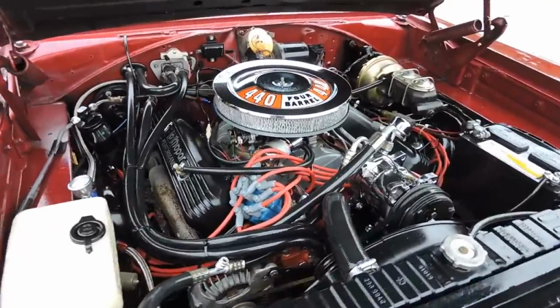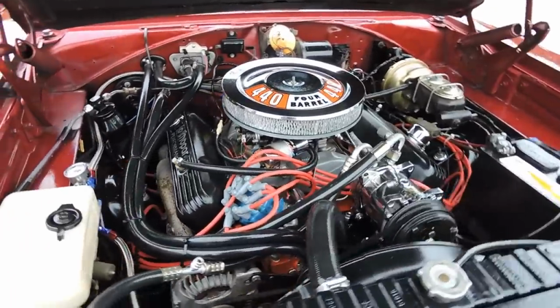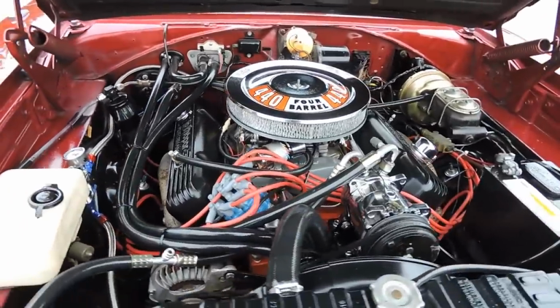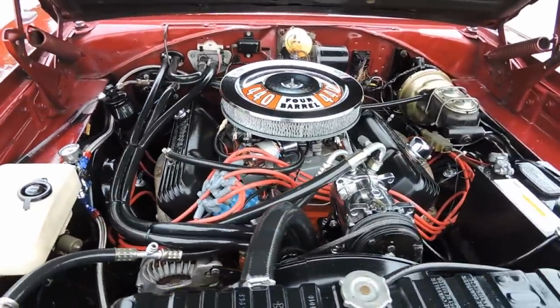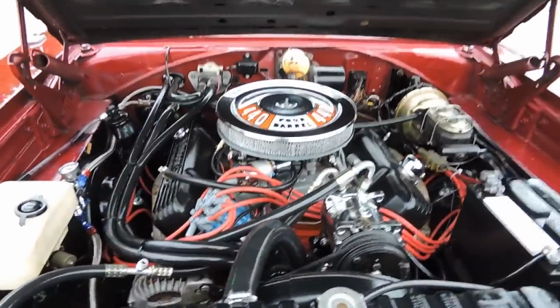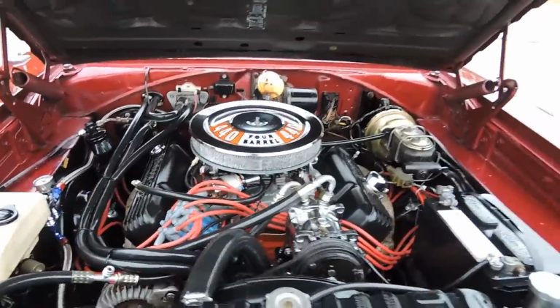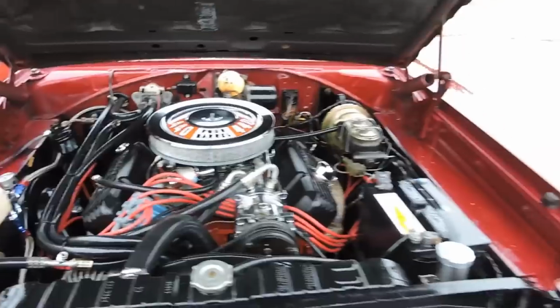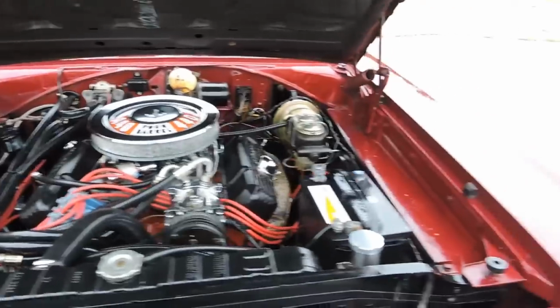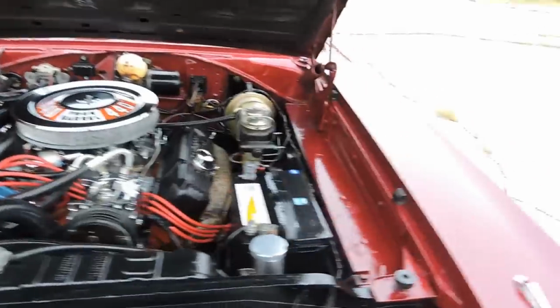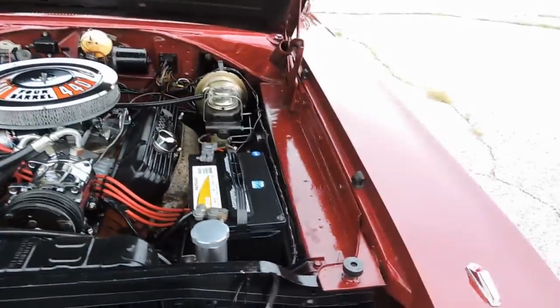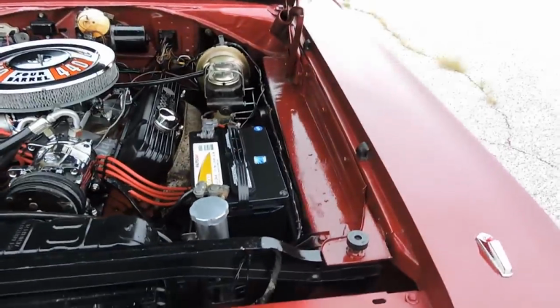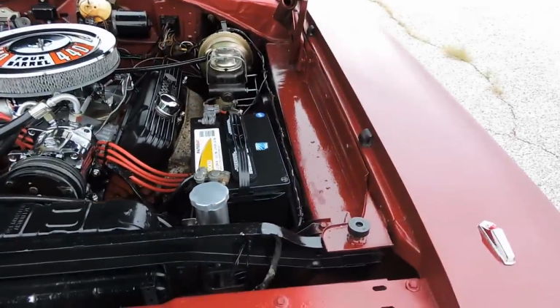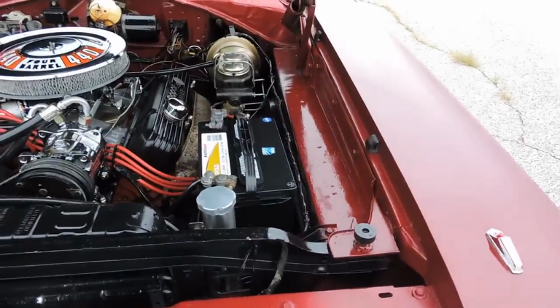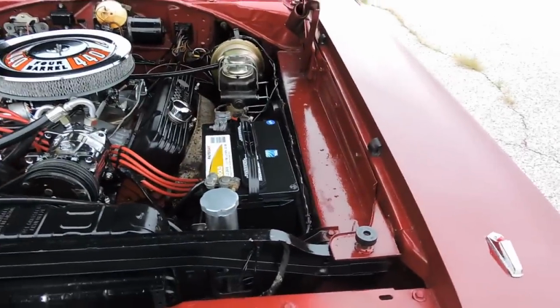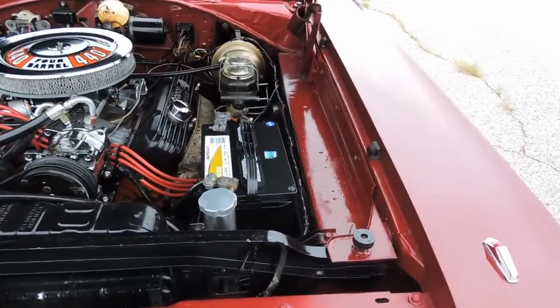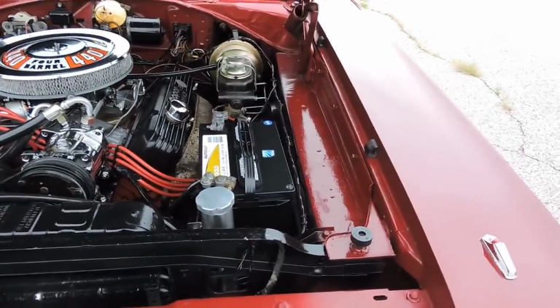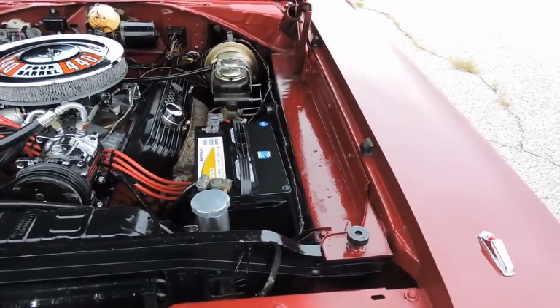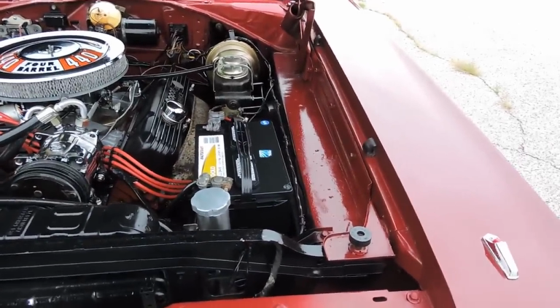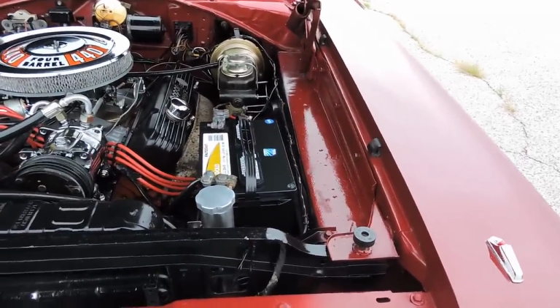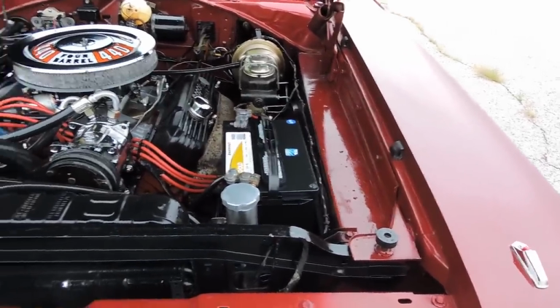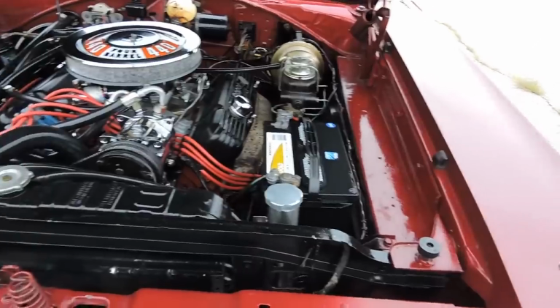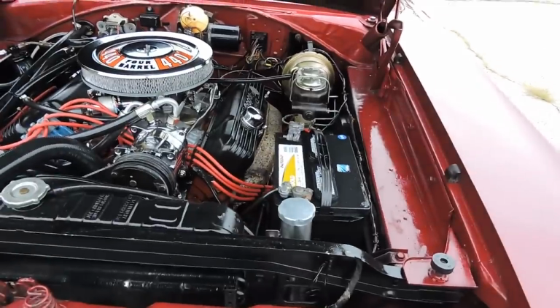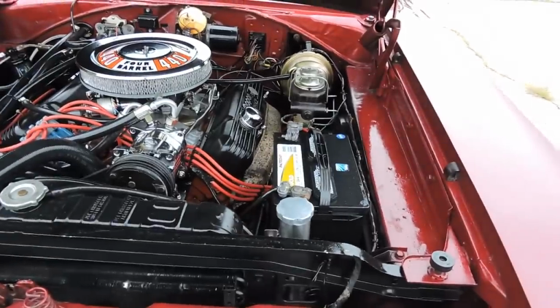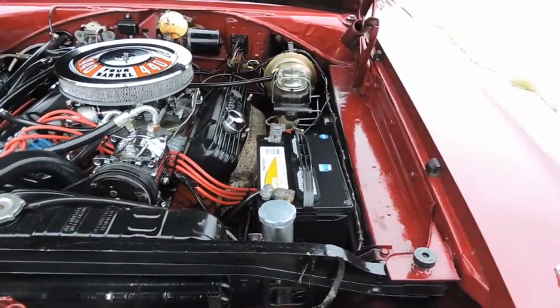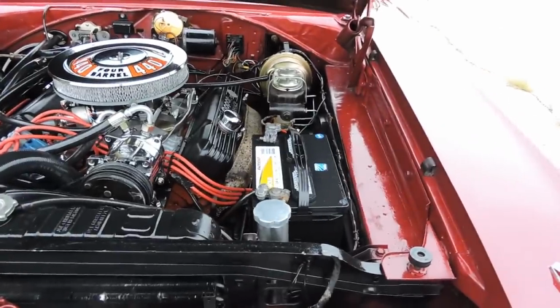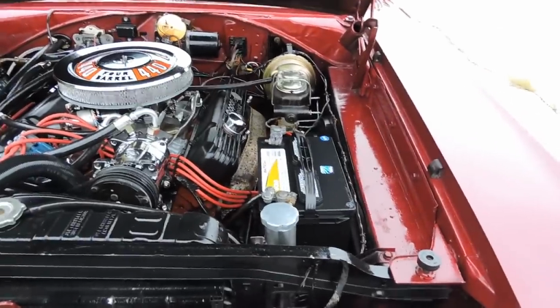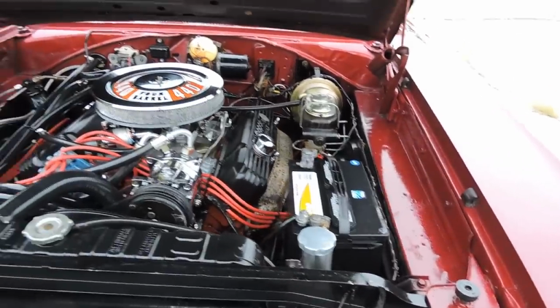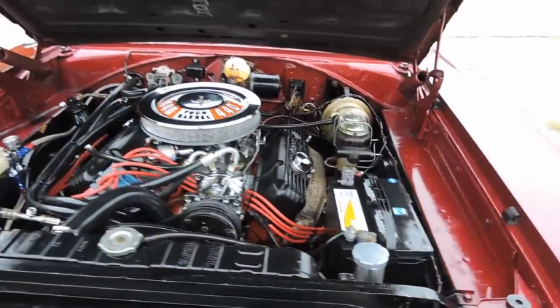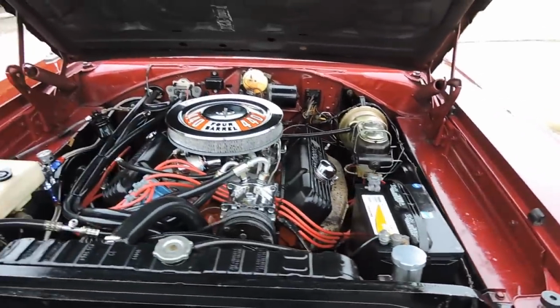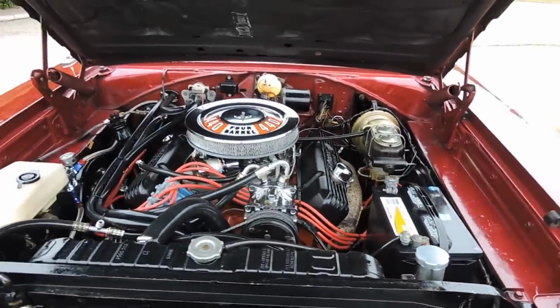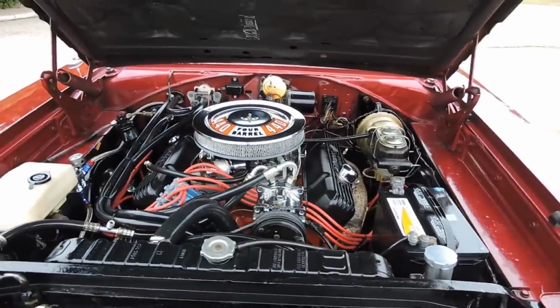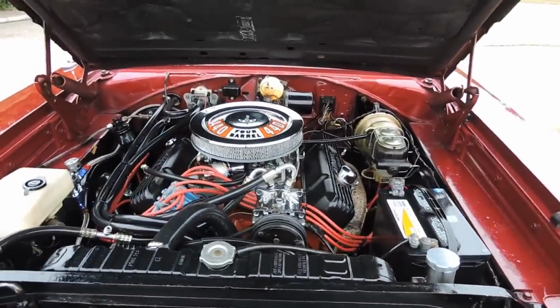The engine compartment looks really nice. The paint on the engine compartment is not quite as nice as the paint on the outside, but it still shines fine and has a really good overall appearance.